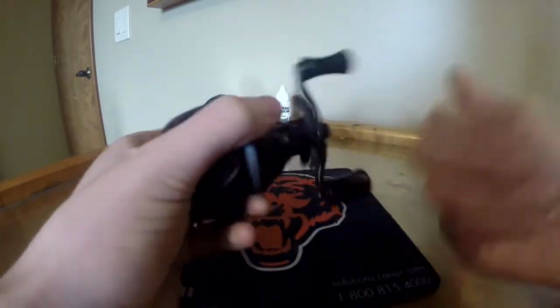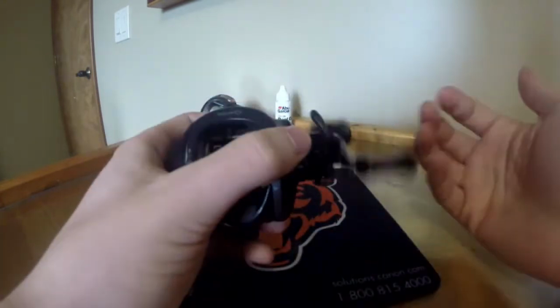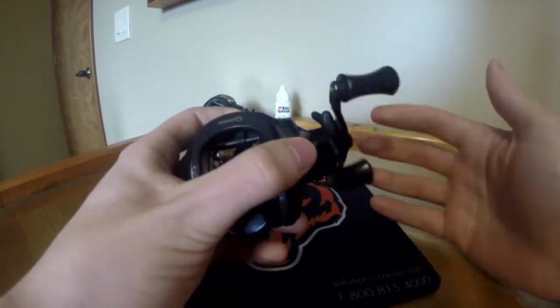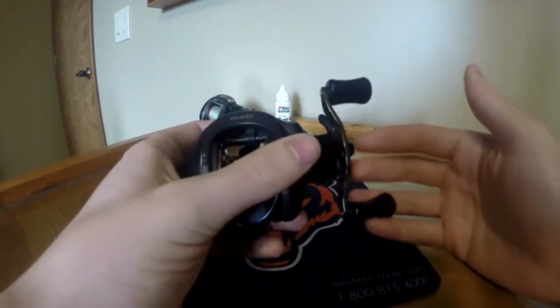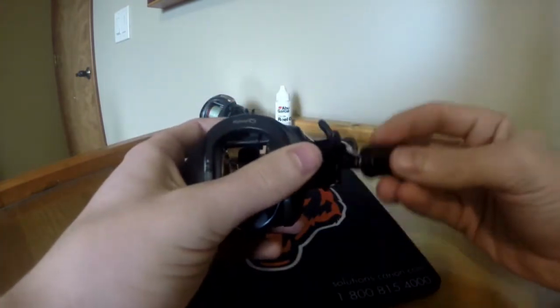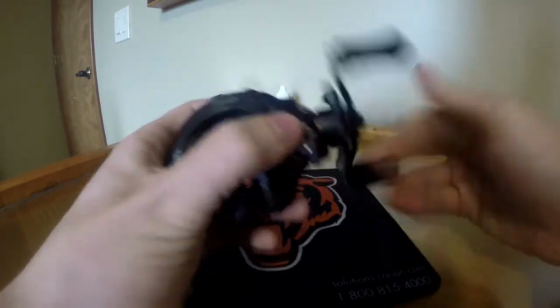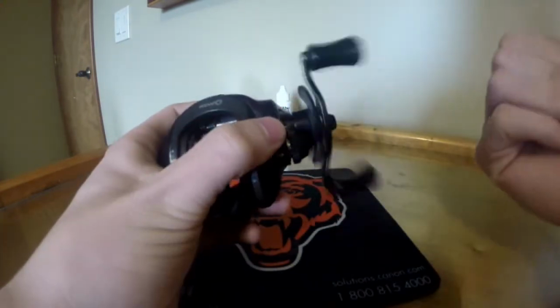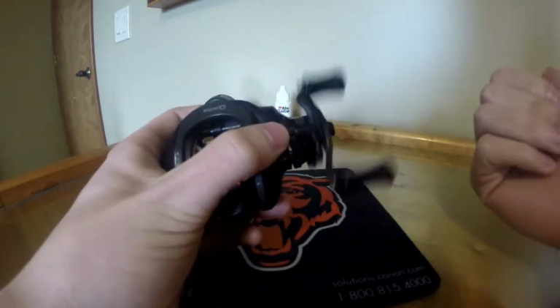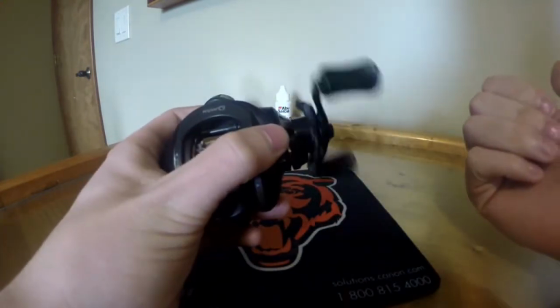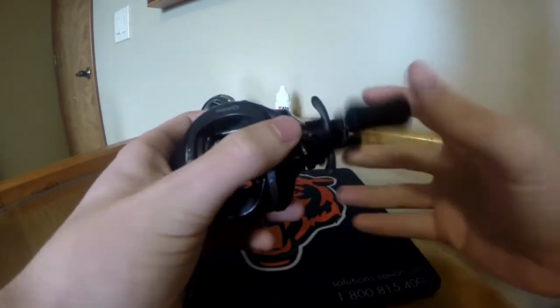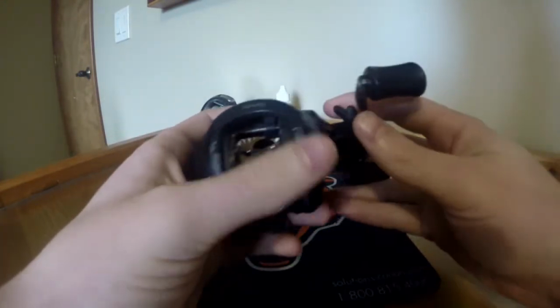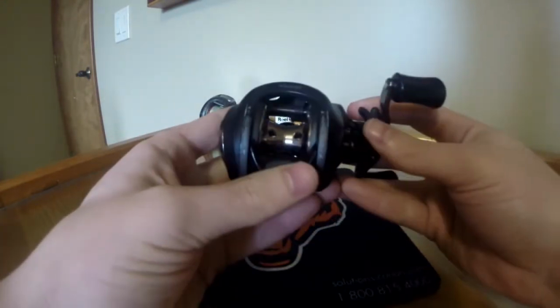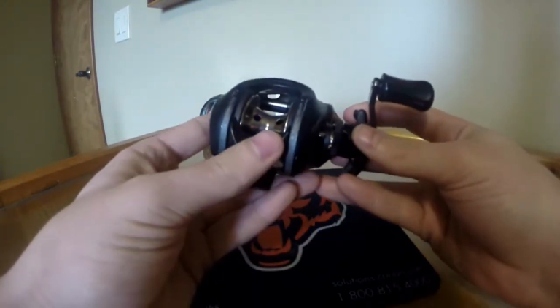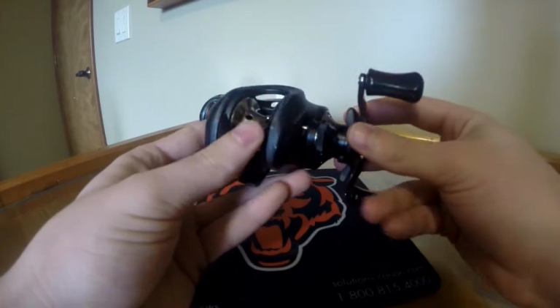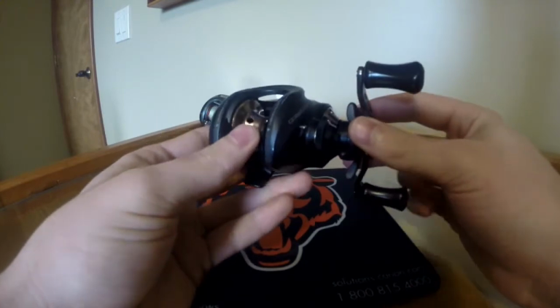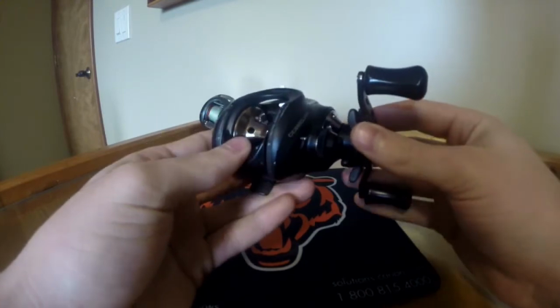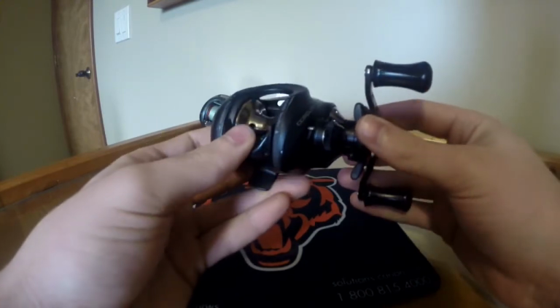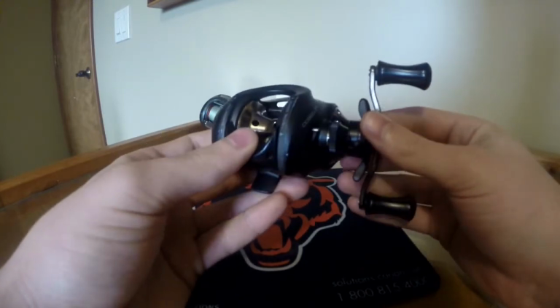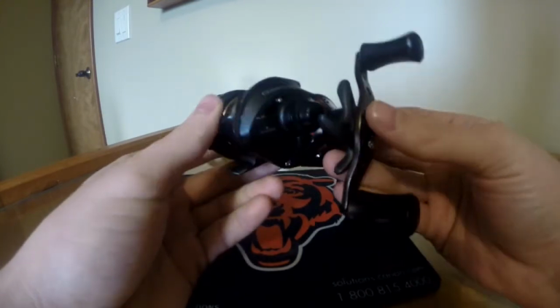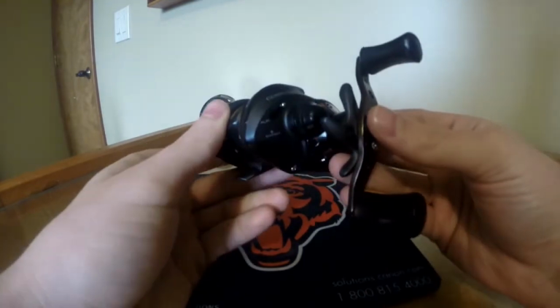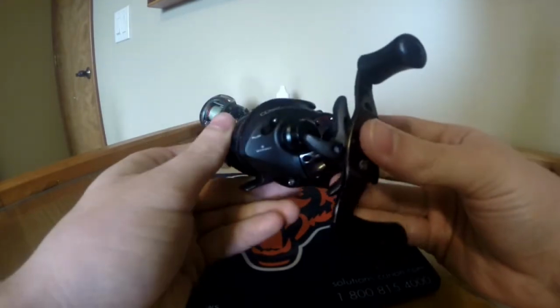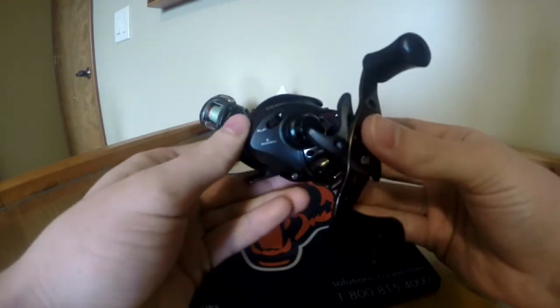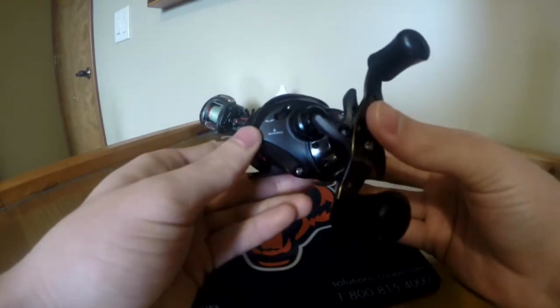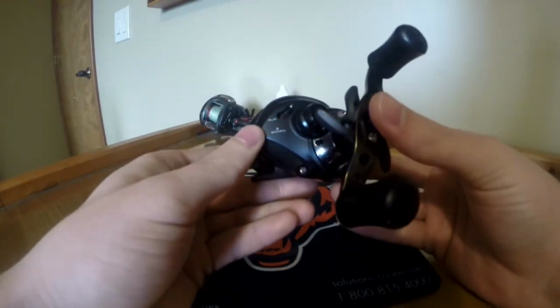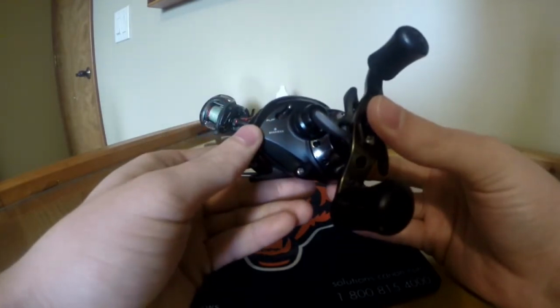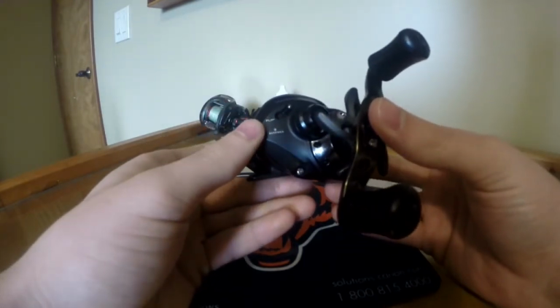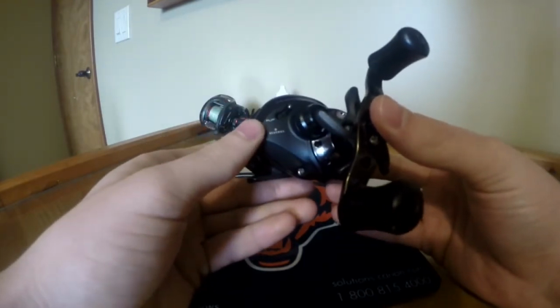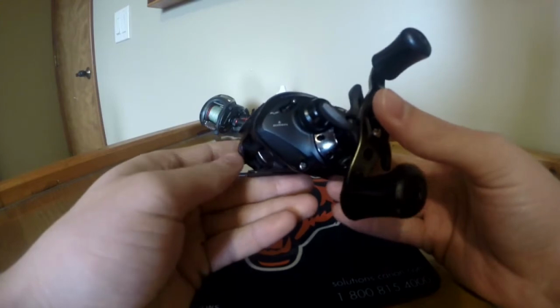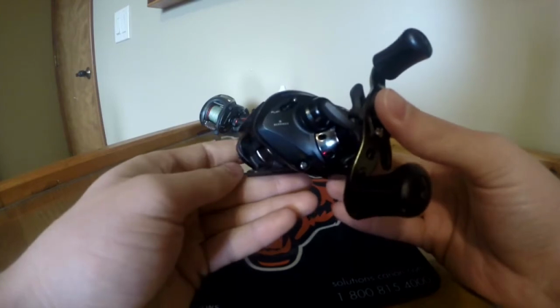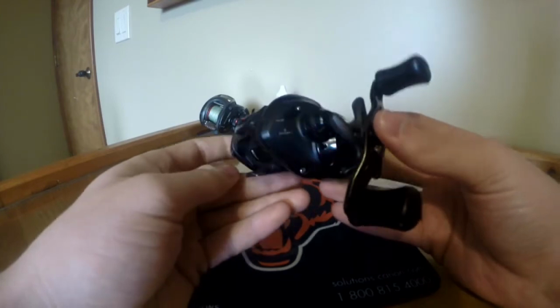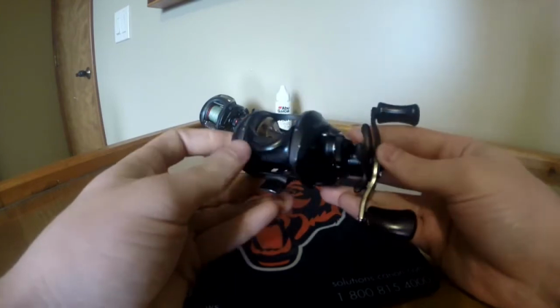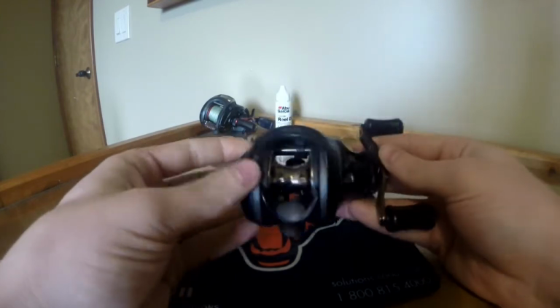It's a really smooth reel, no problems with it so far. I've had it for a while. I clean it pretty much every year, sometimes more, but it really doesn't need too much maintenance.